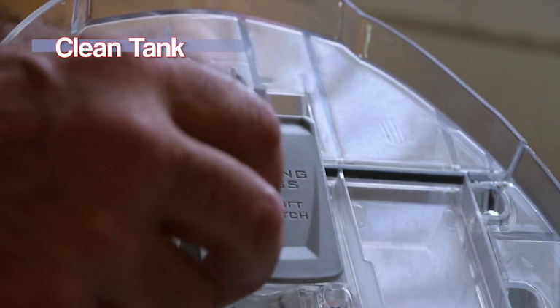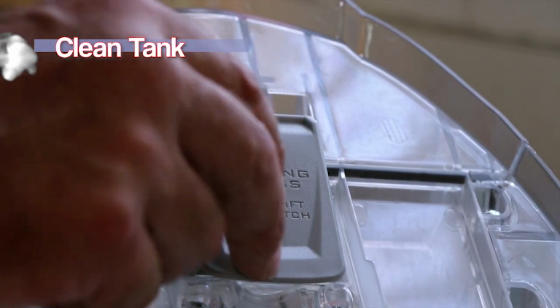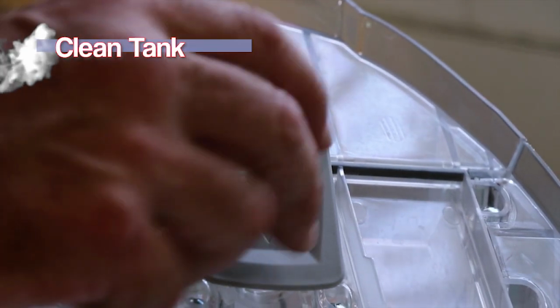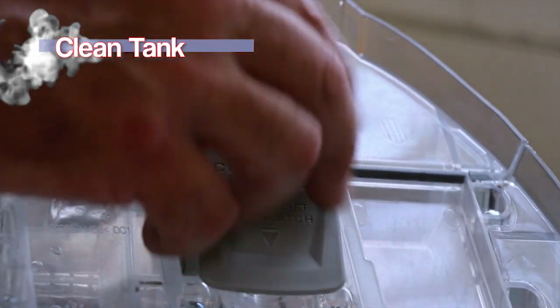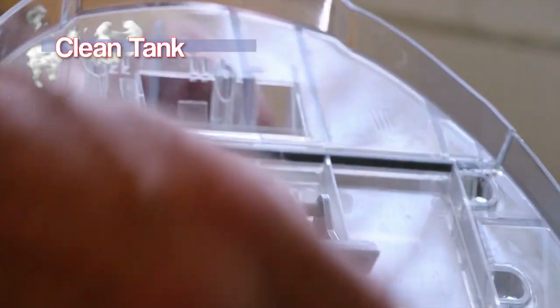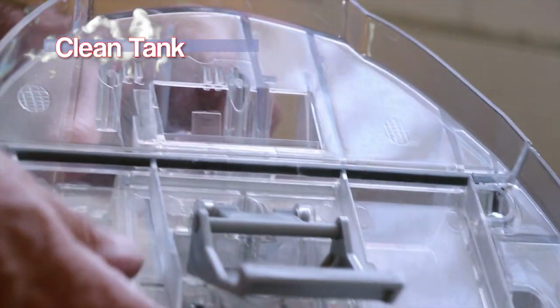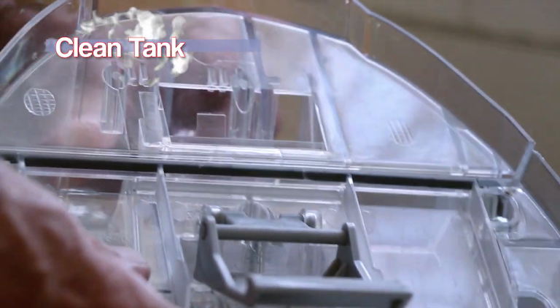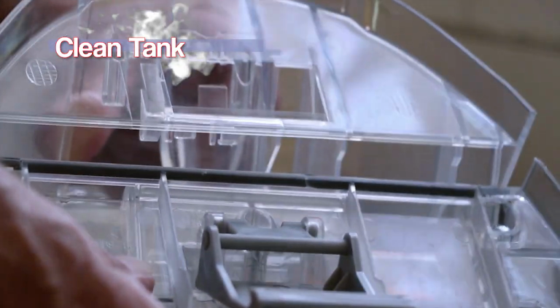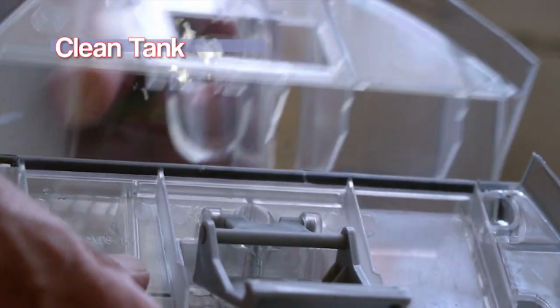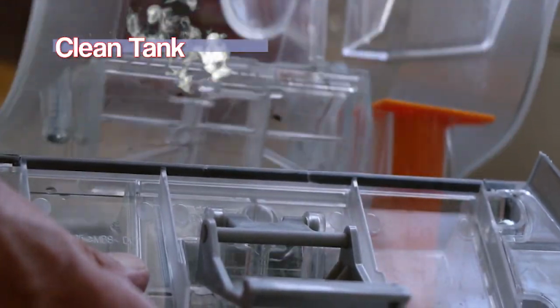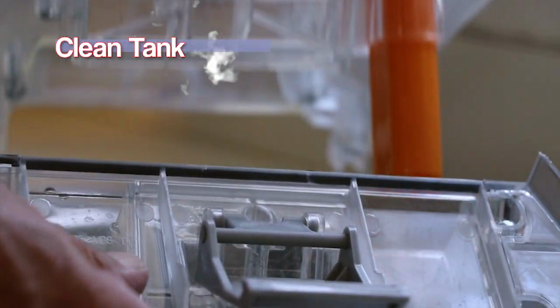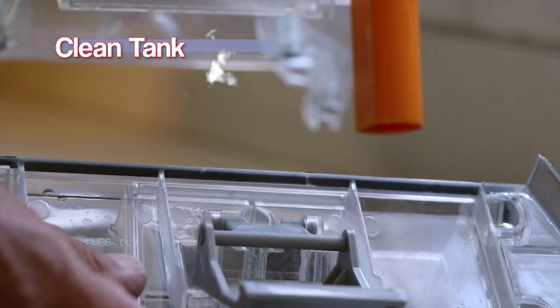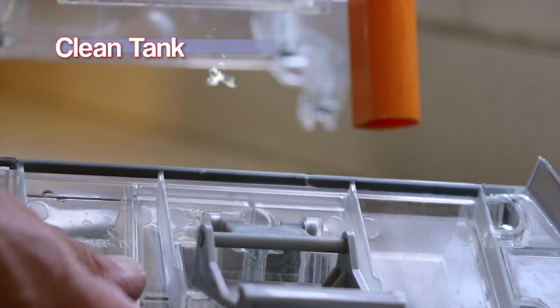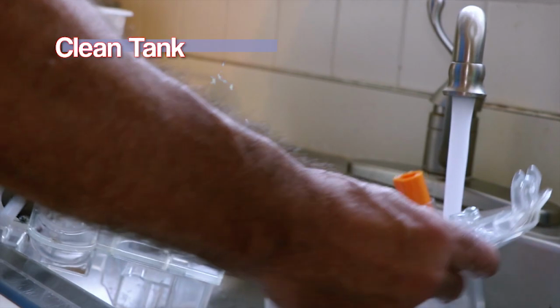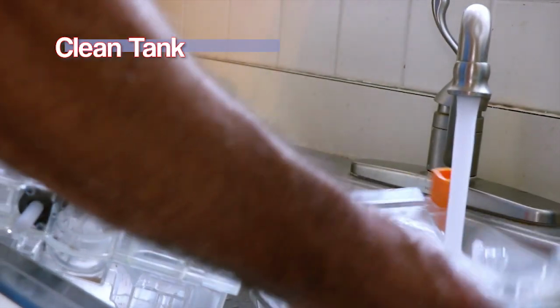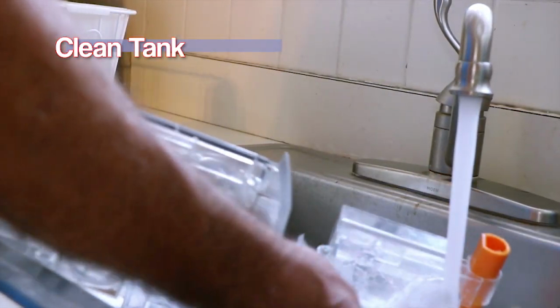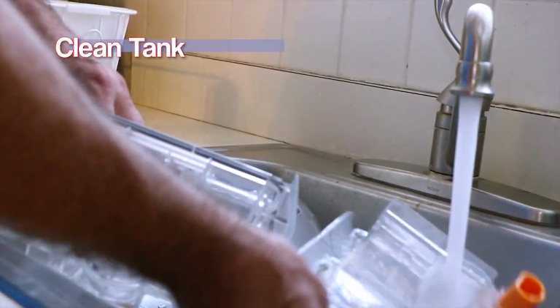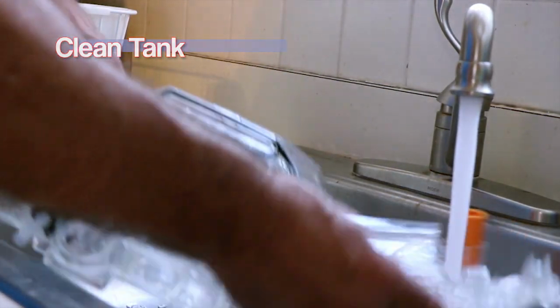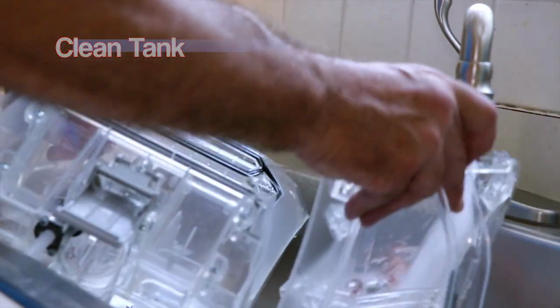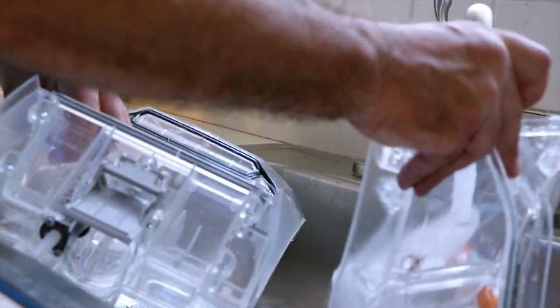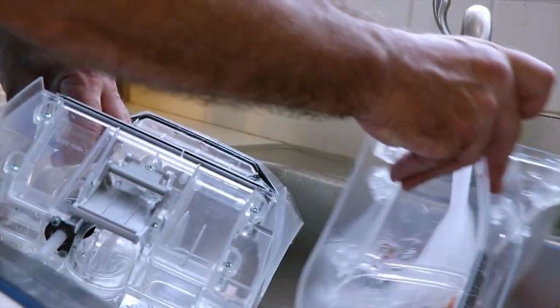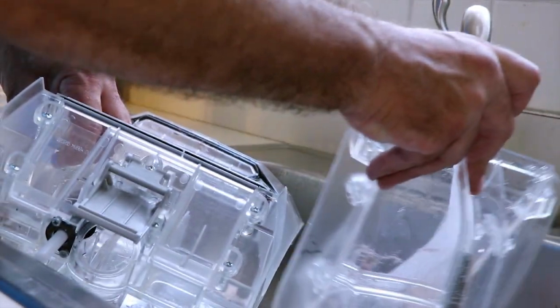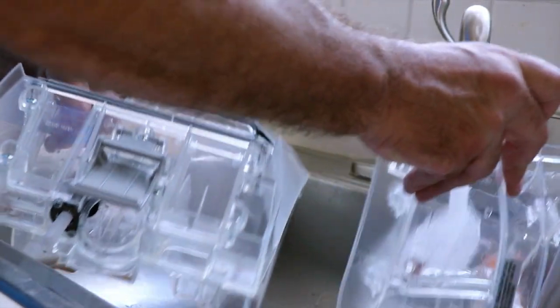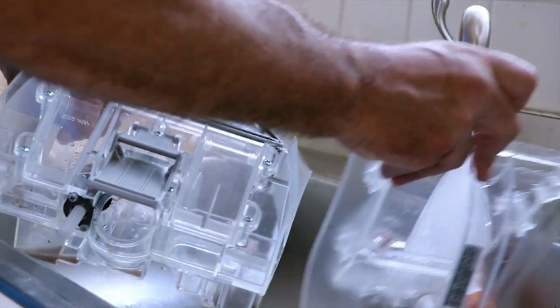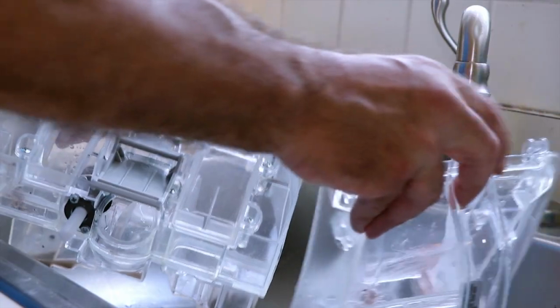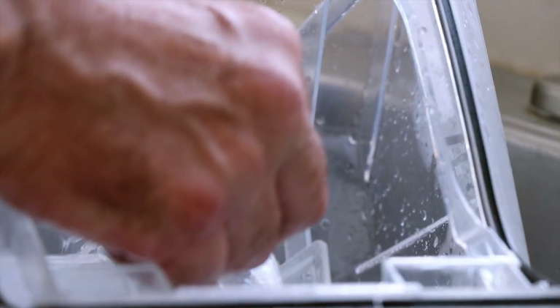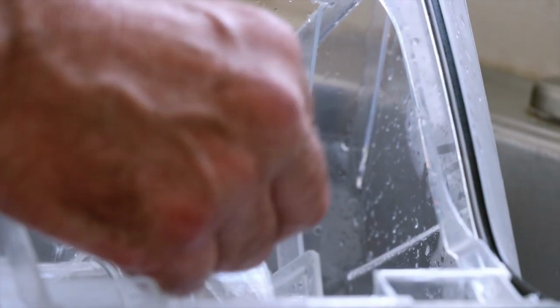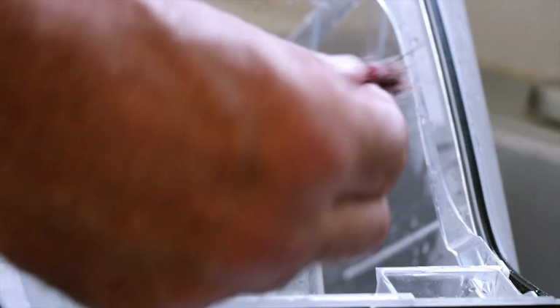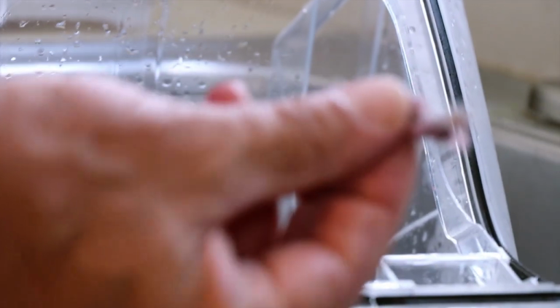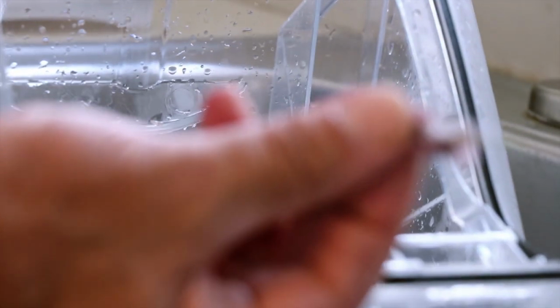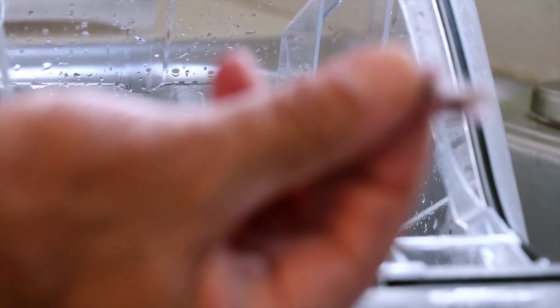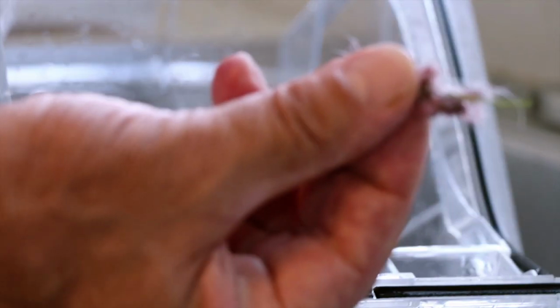Remove the spout and empty the dirty water into the sink. Unlatch the tank cover, clean out the solution tank with warm tap water, and remove any lint that may be in the screen.